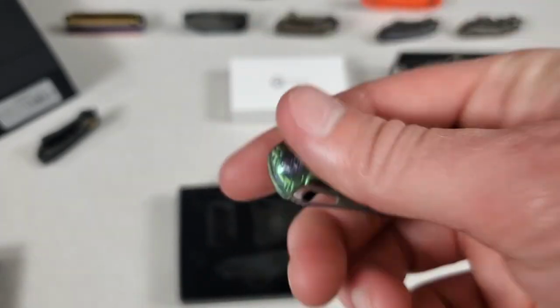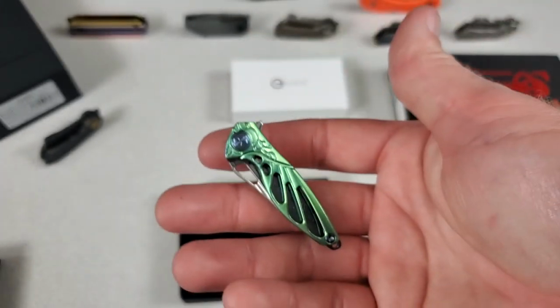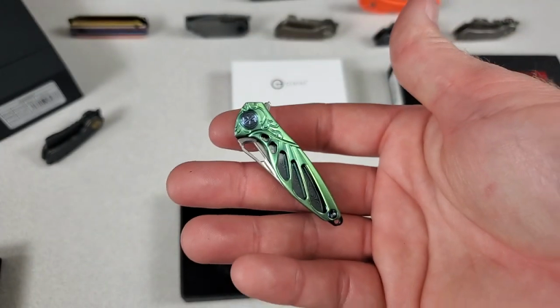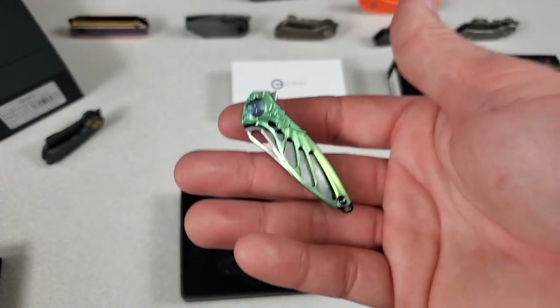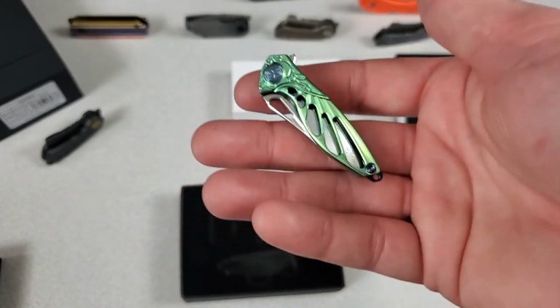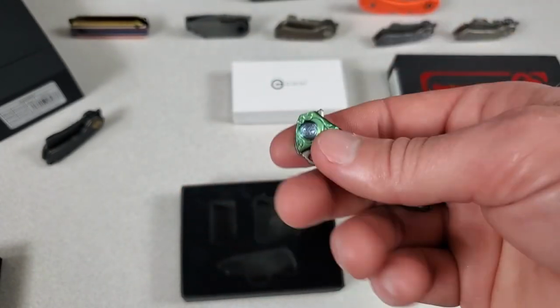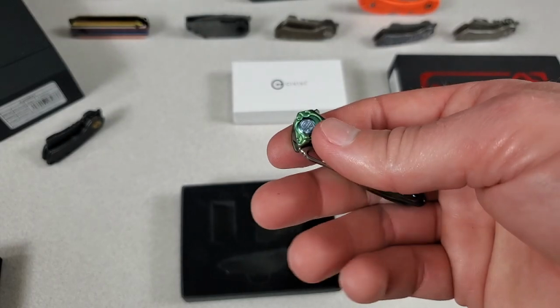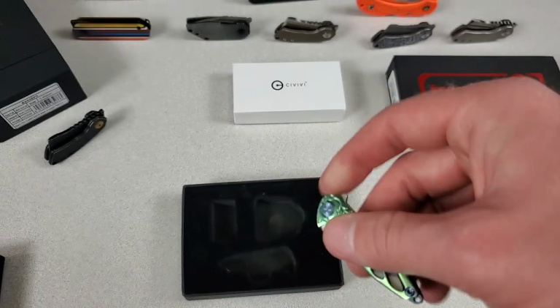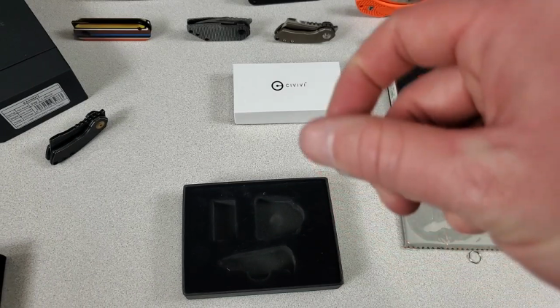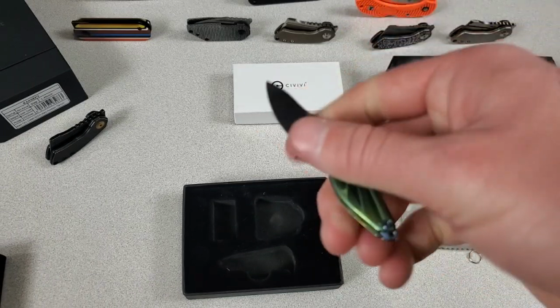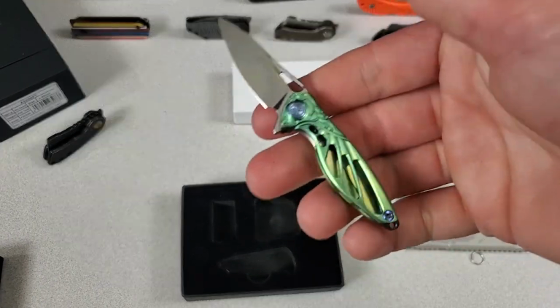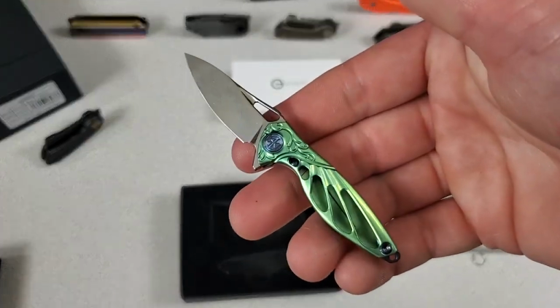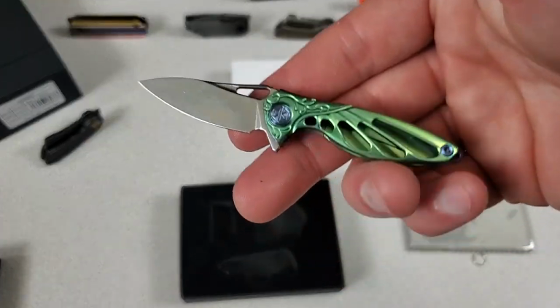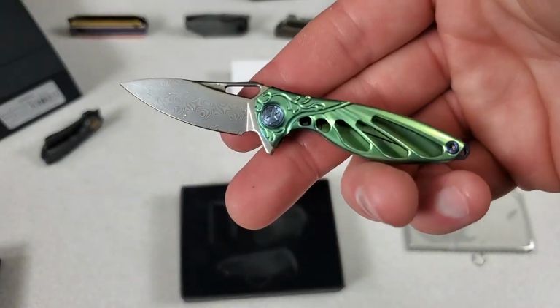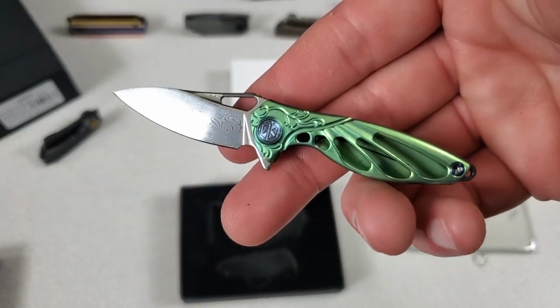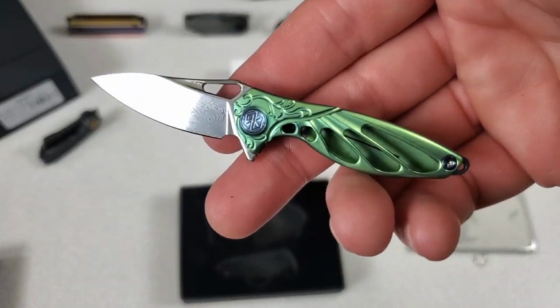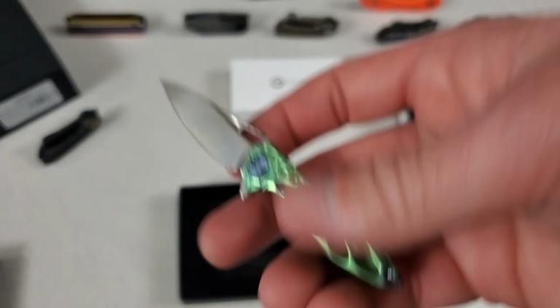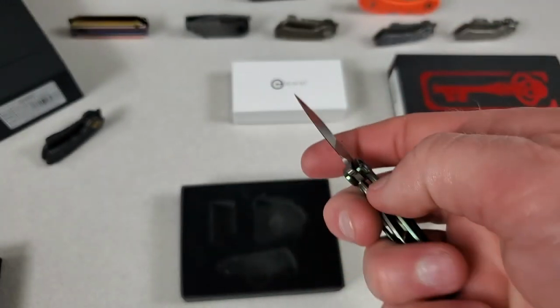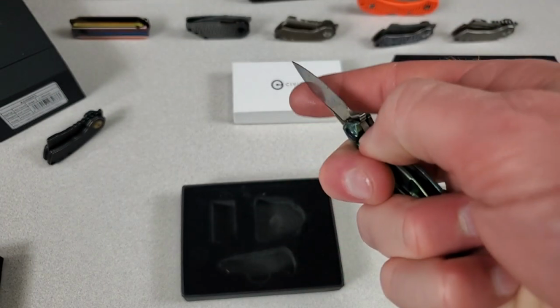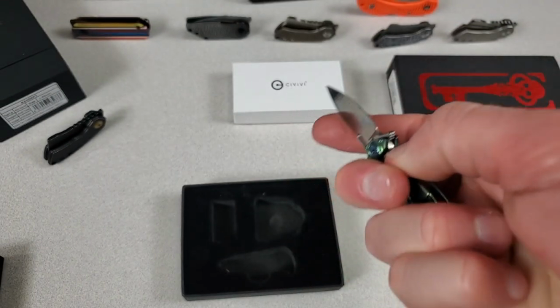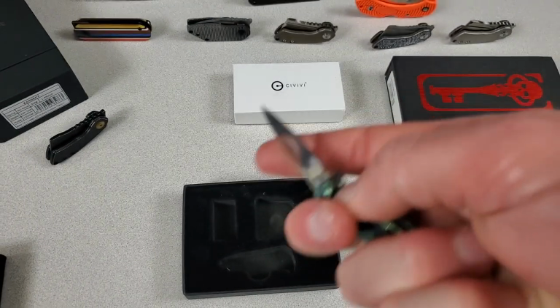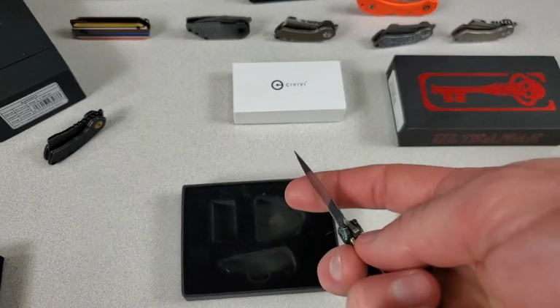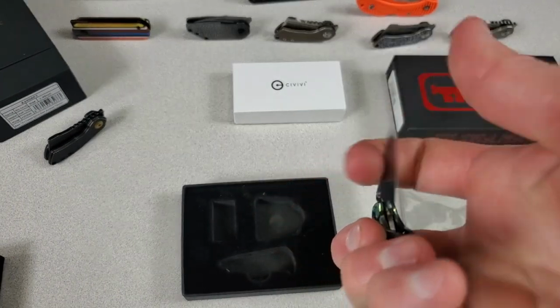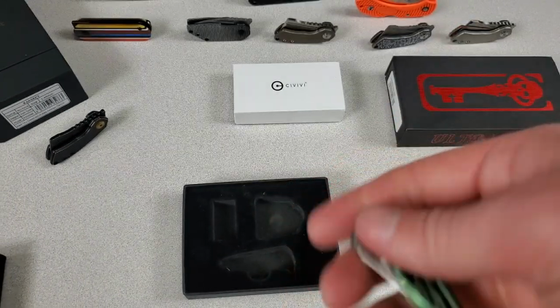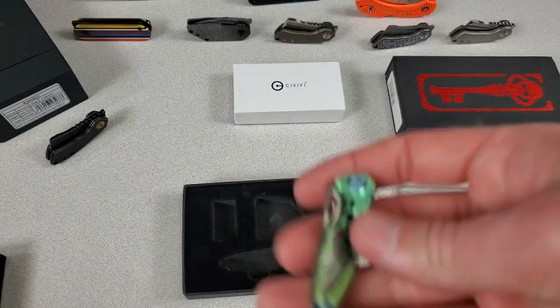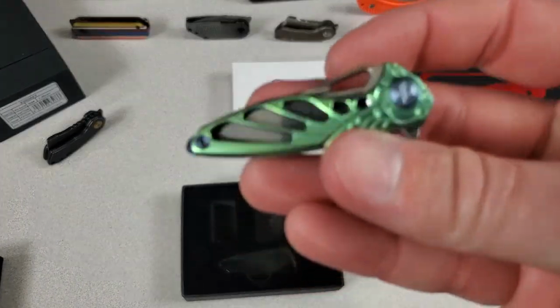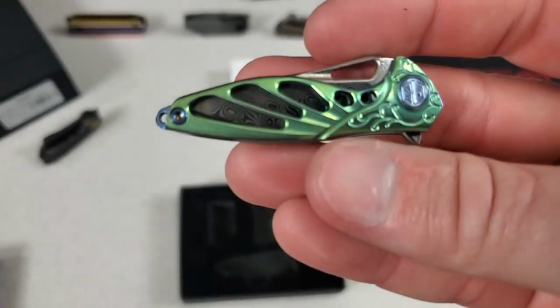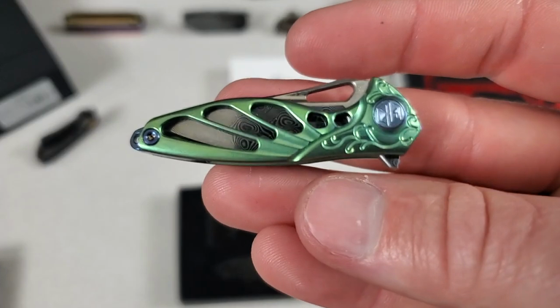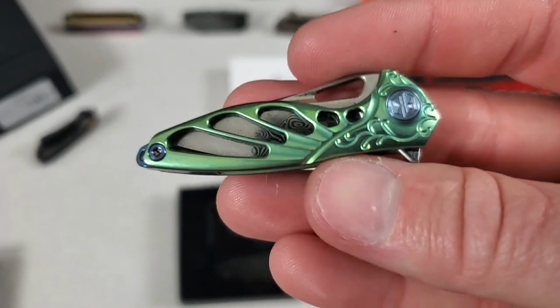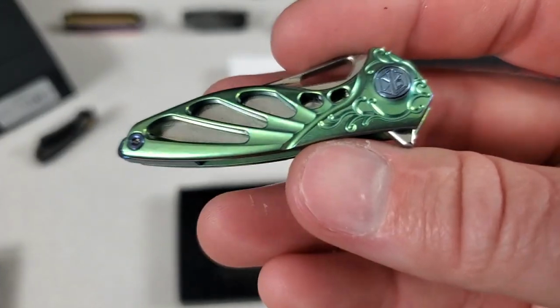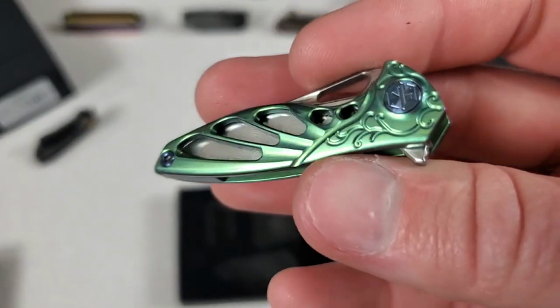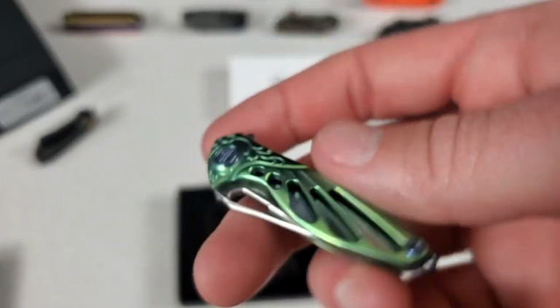Is this little teeny thing worth $135? Seriously. I know people say, well, it's still very expensive to manufacture — even if there's less material, you still have to do all this machining.